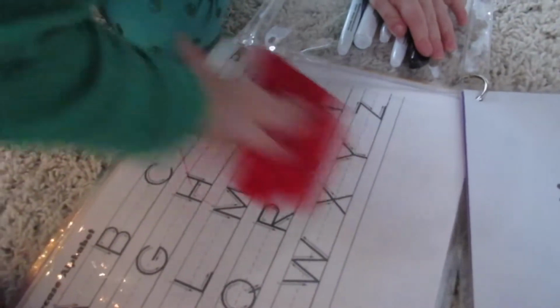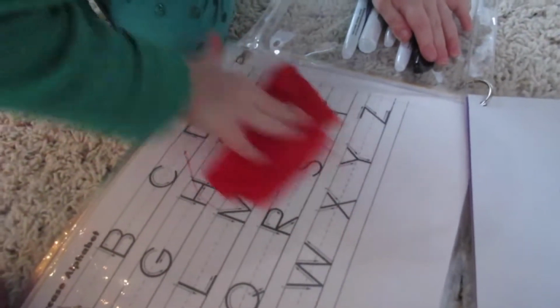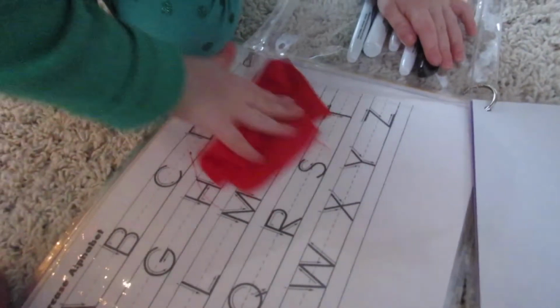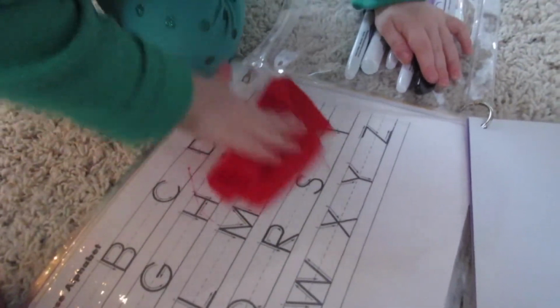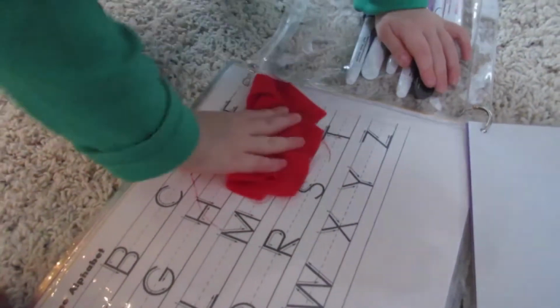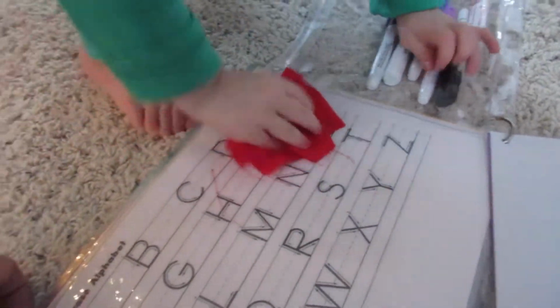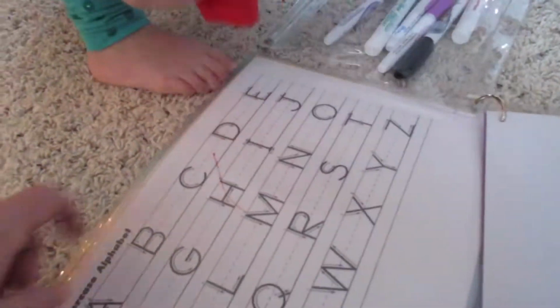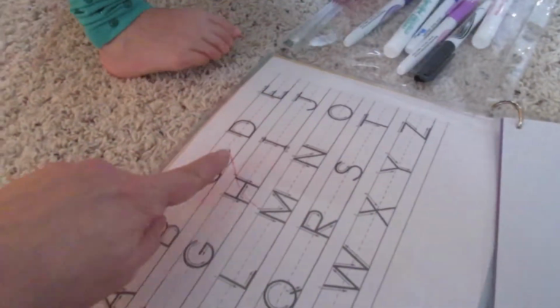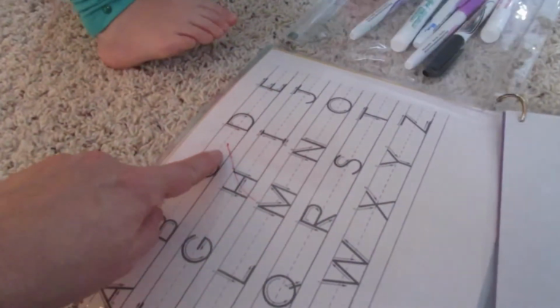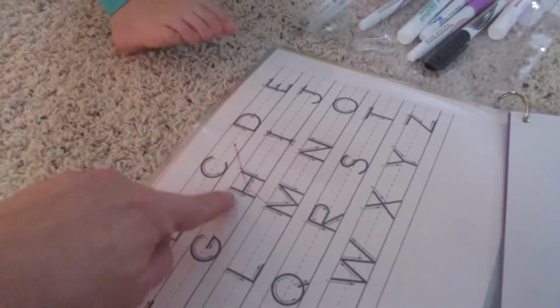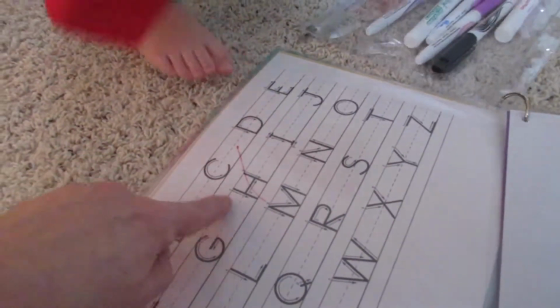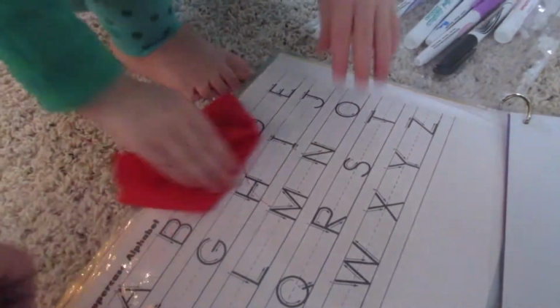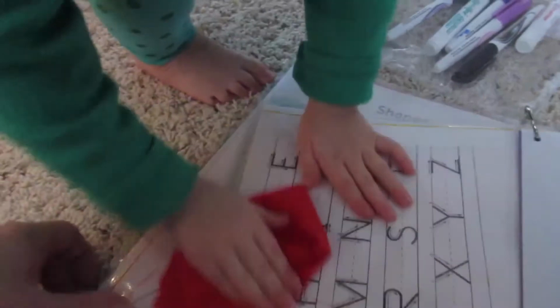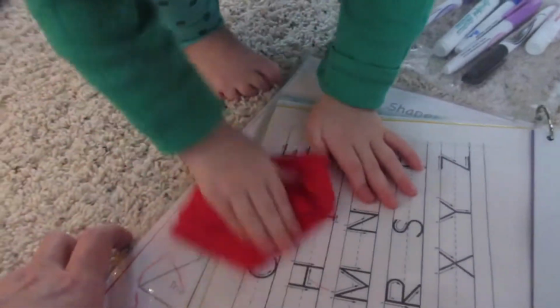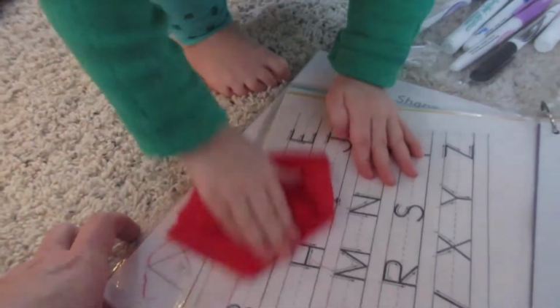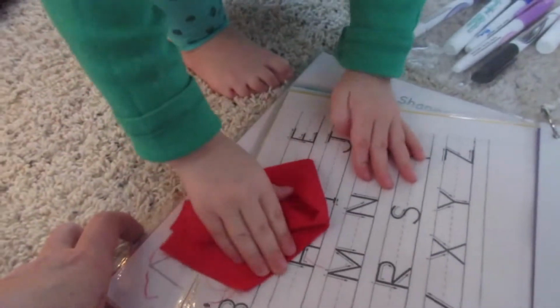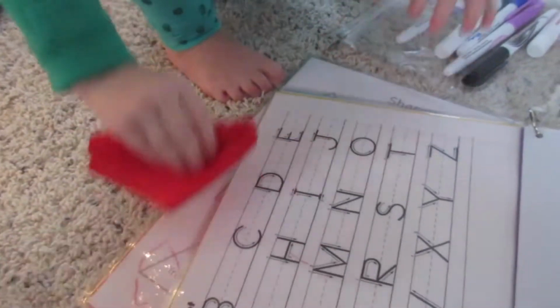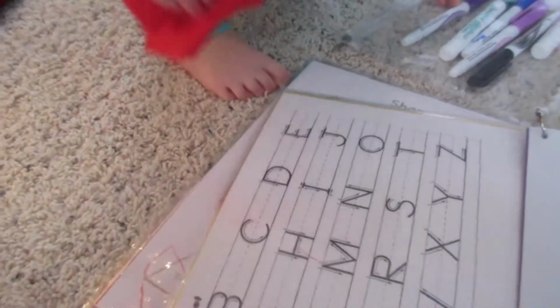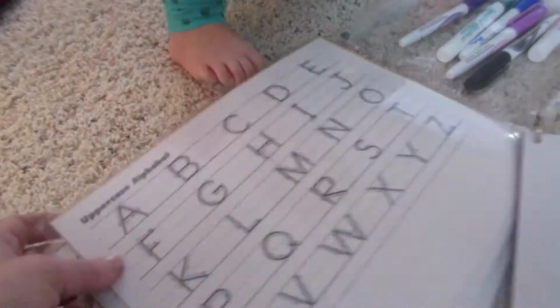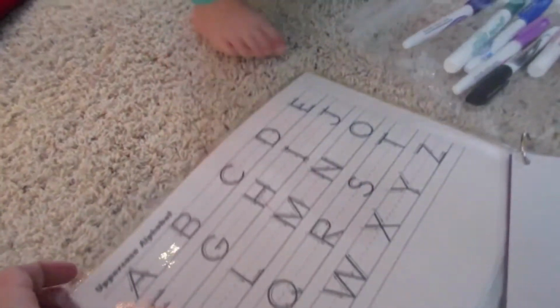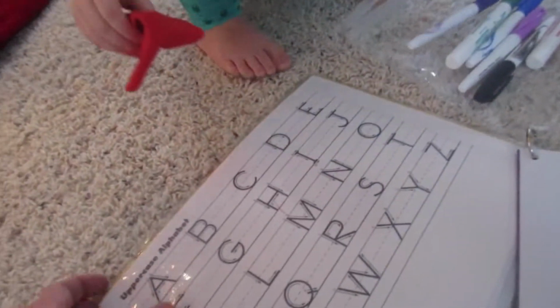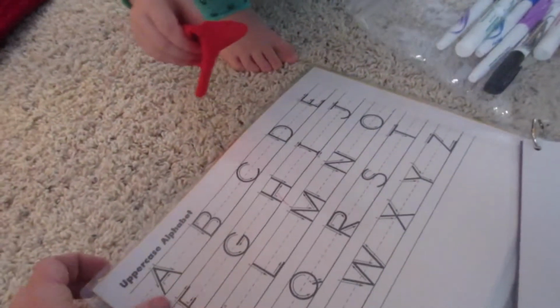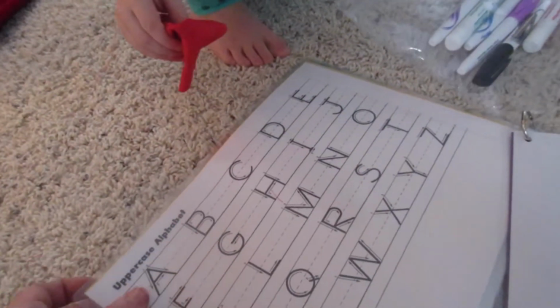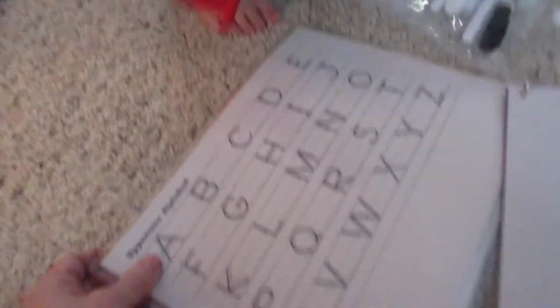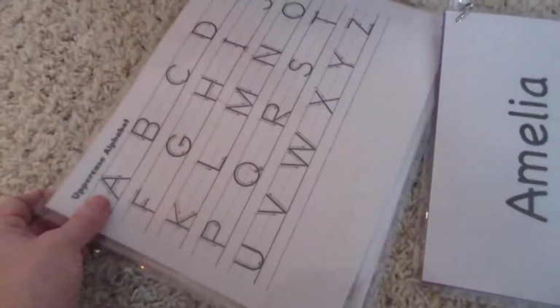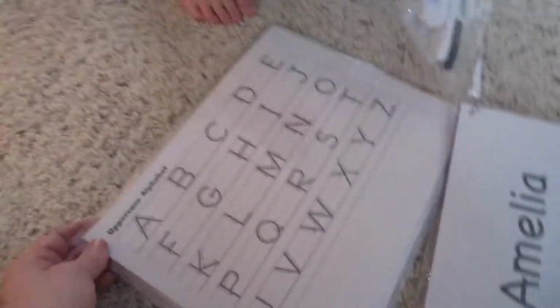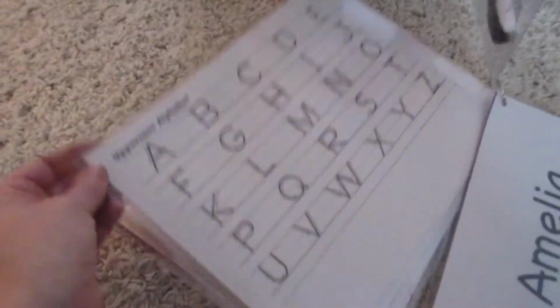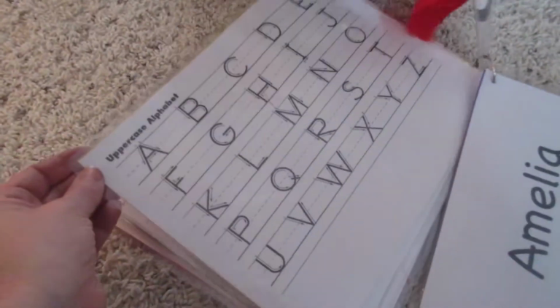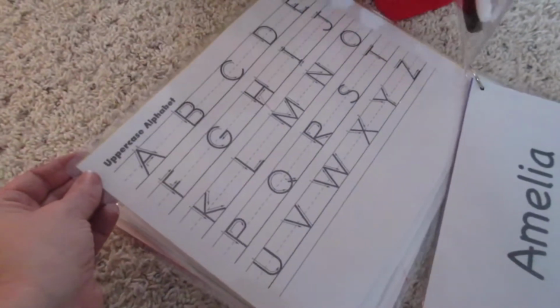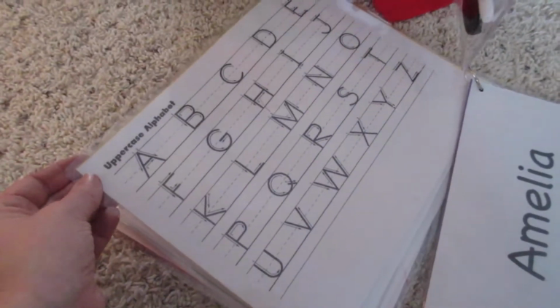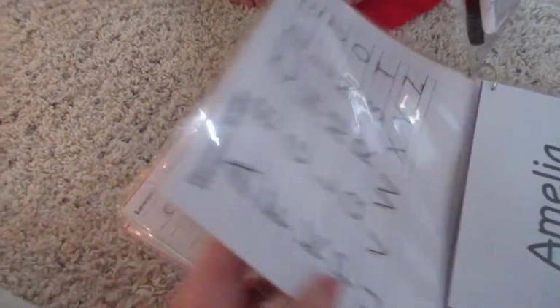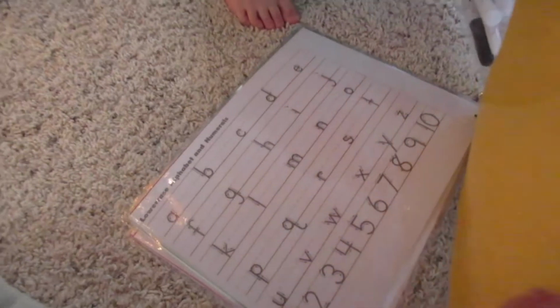Good job. Right here's another line — leave it out in case we find some more. So we got the uppercase alphabet.